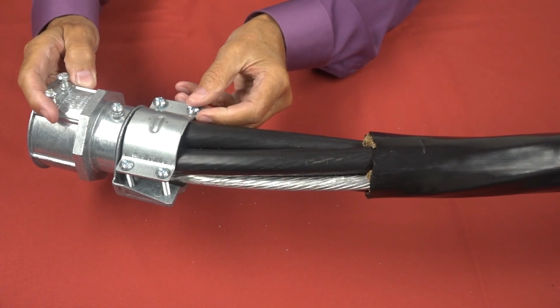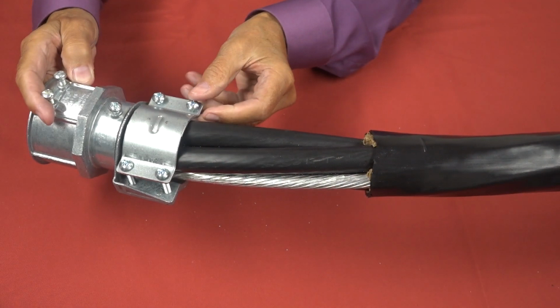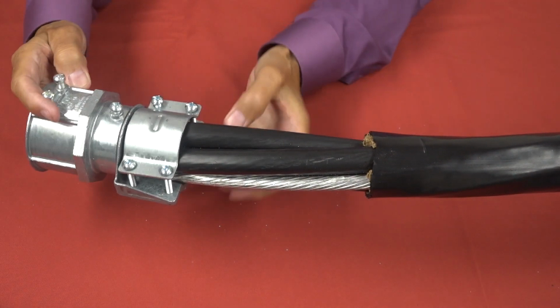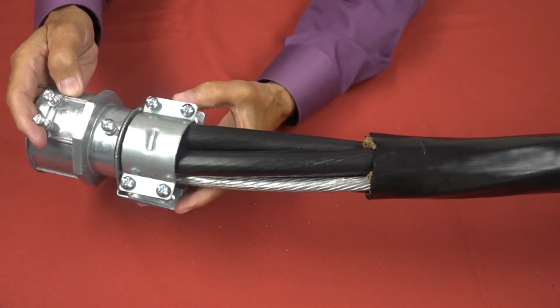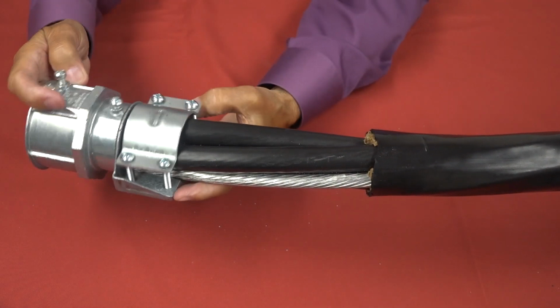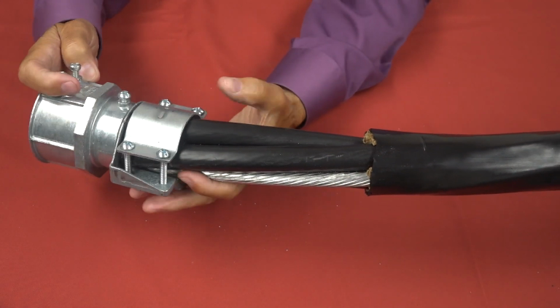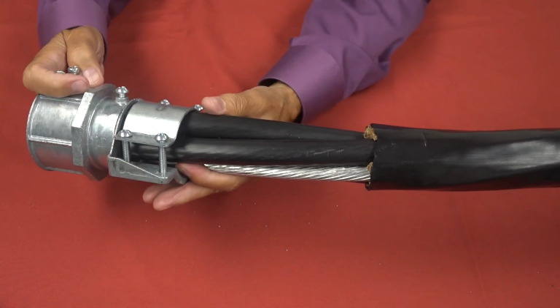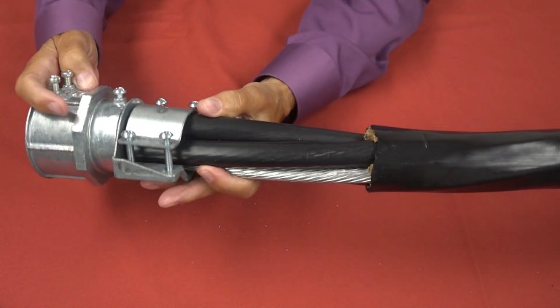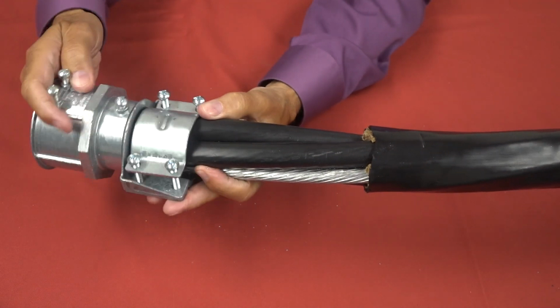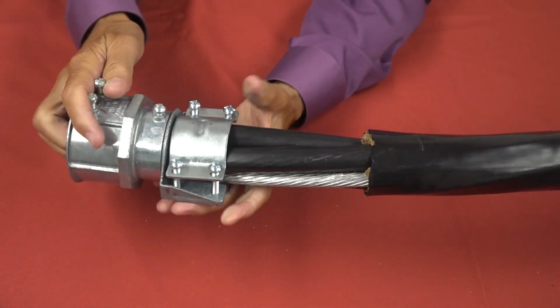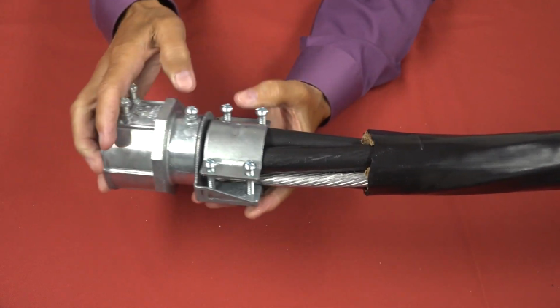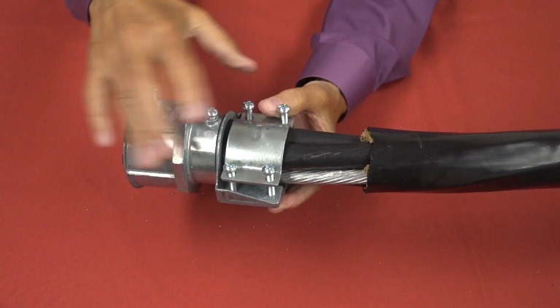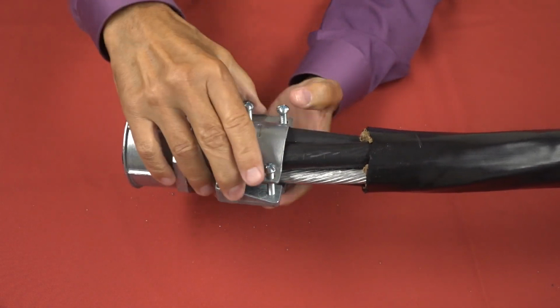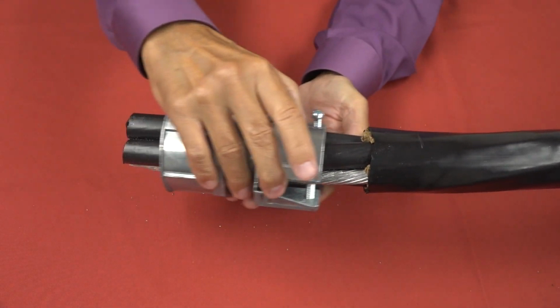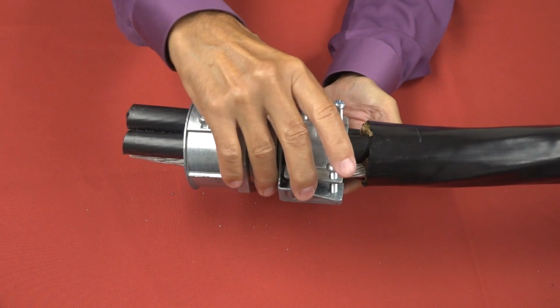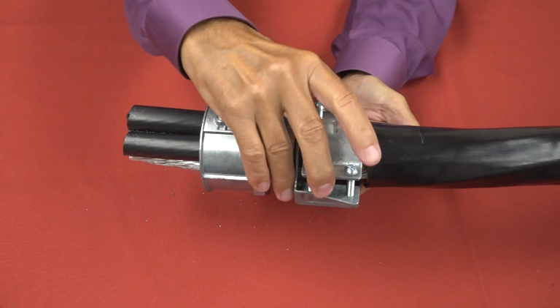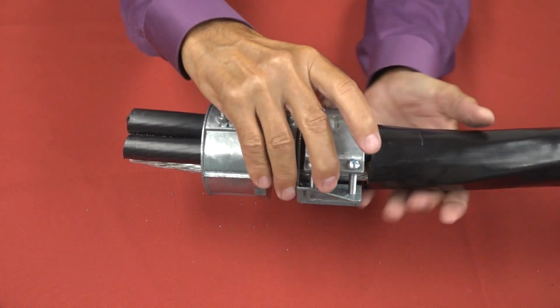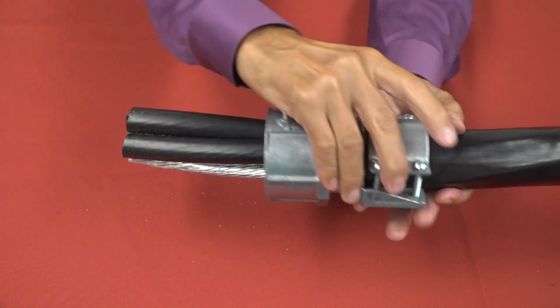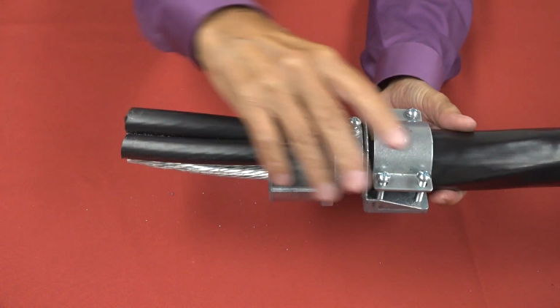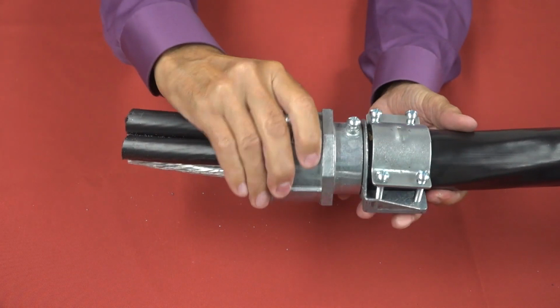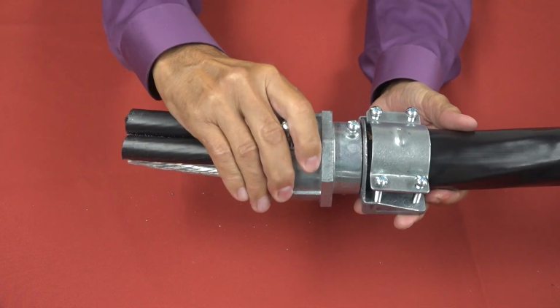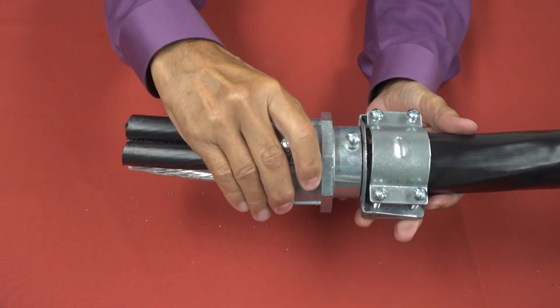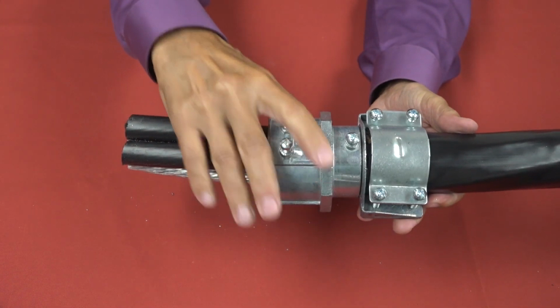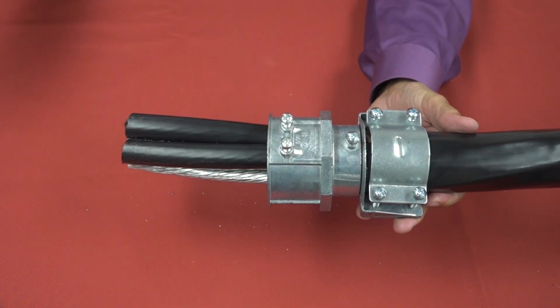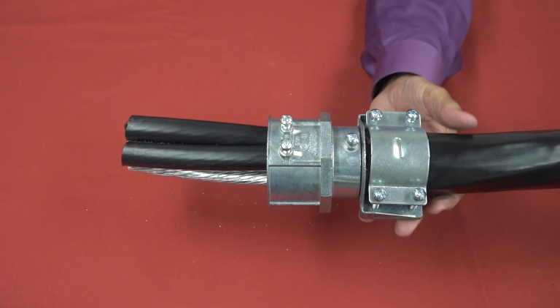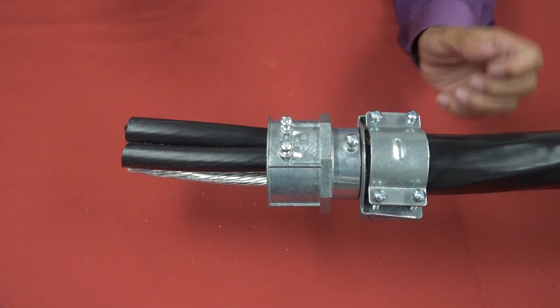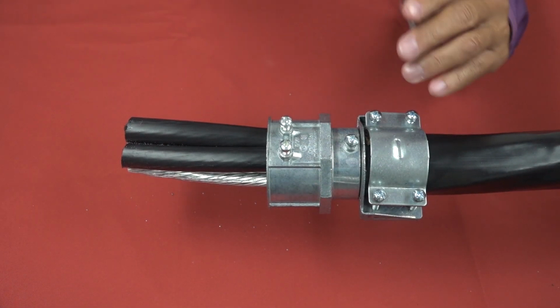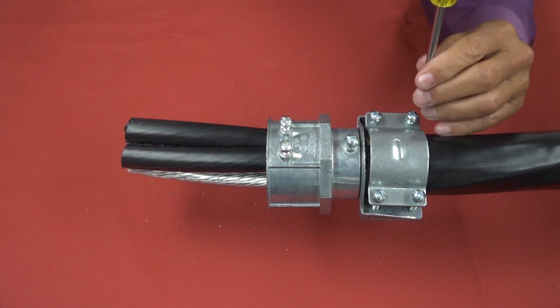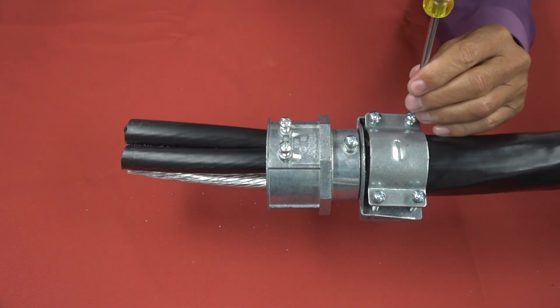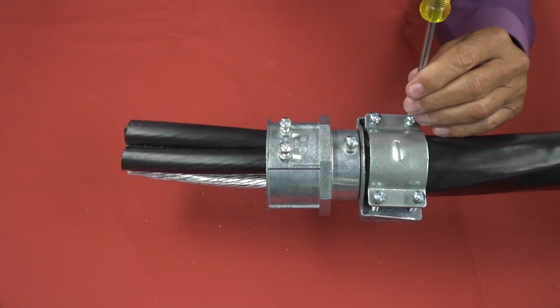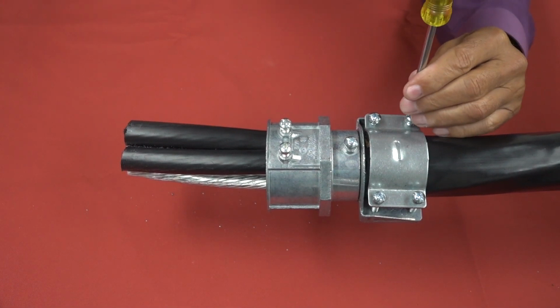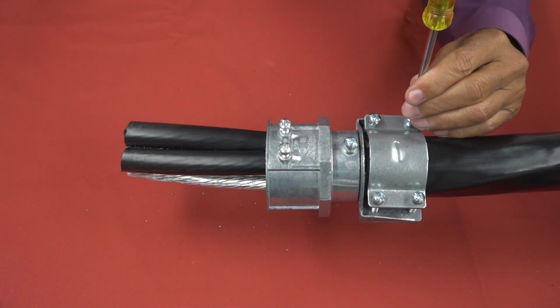There's no need to remove the strap — just loosen the screws and lift it. In this case, there's no bushing needed. Simply insert the cable in the connector and tighten the screws.